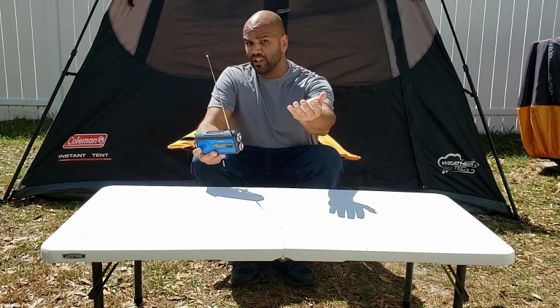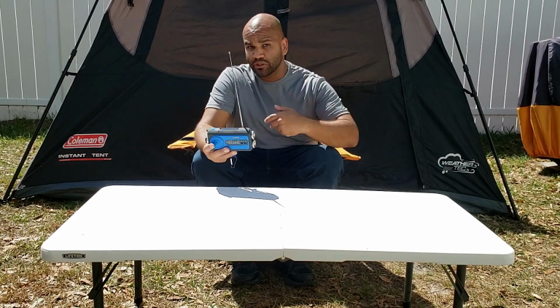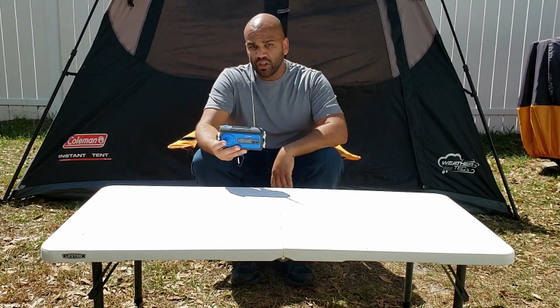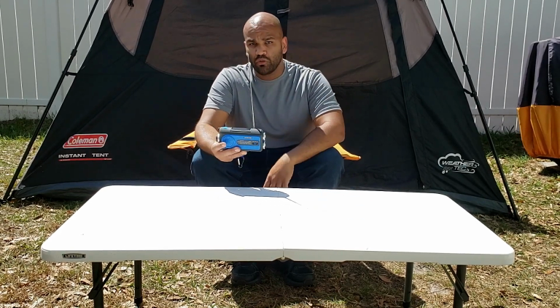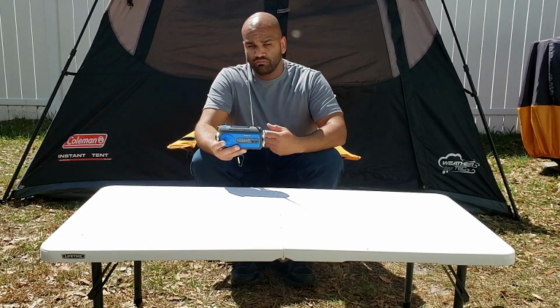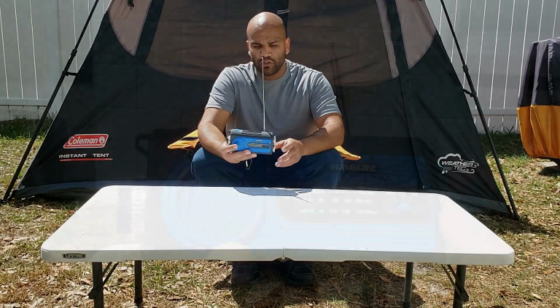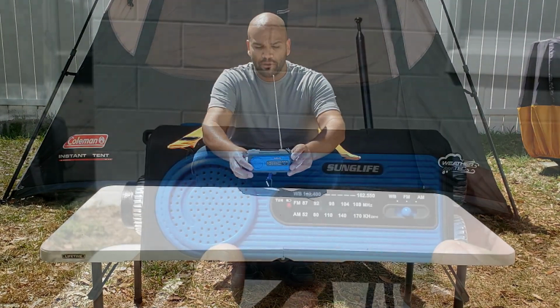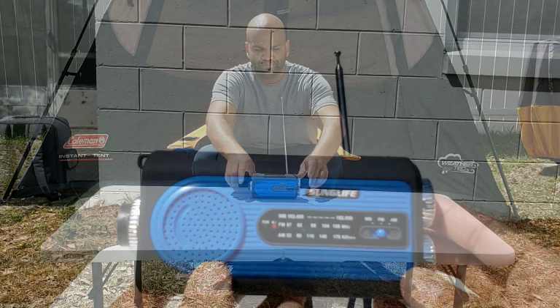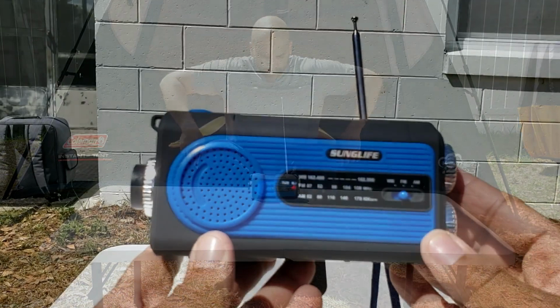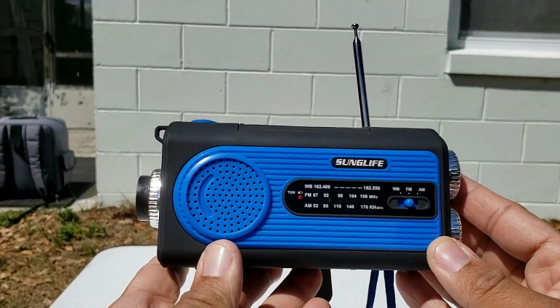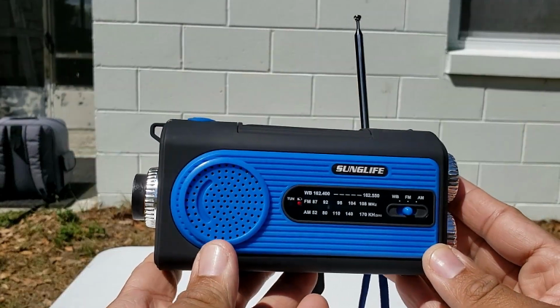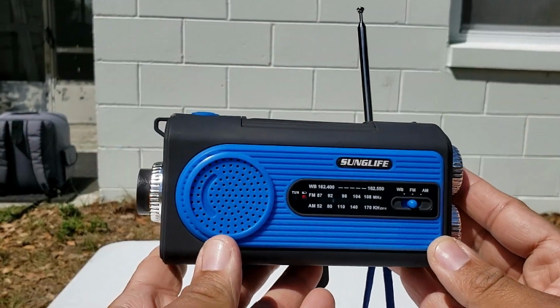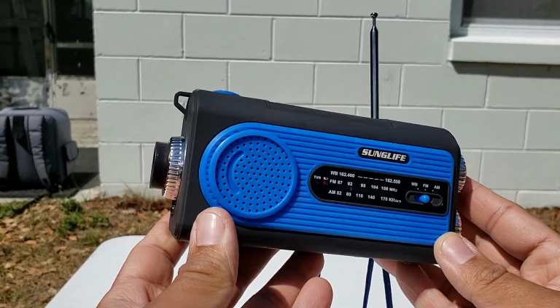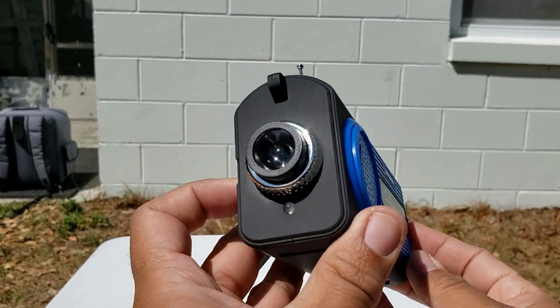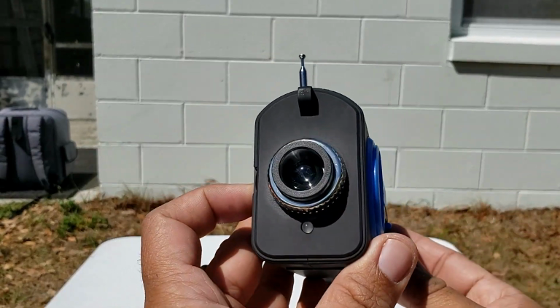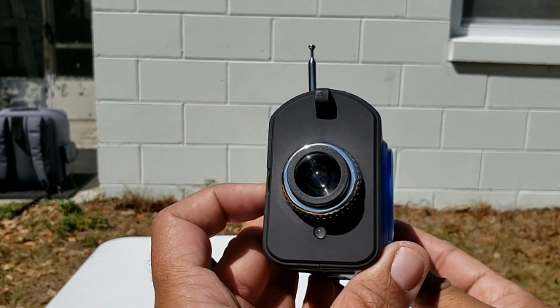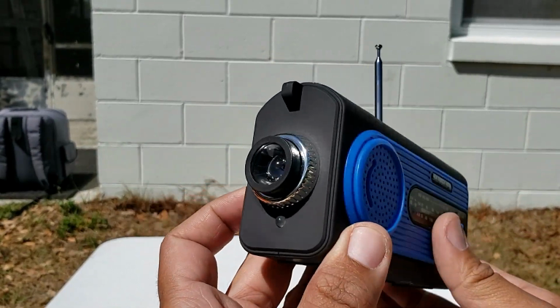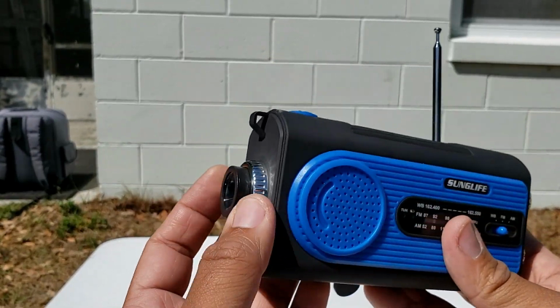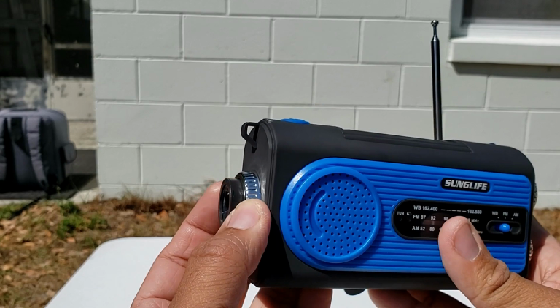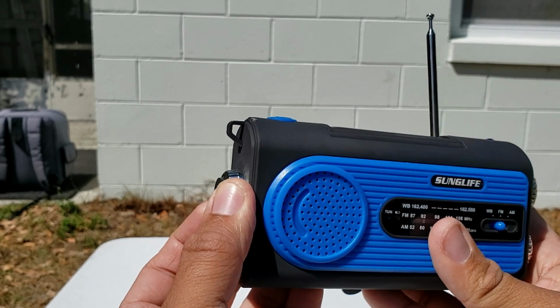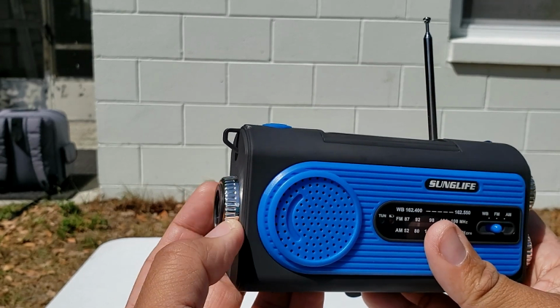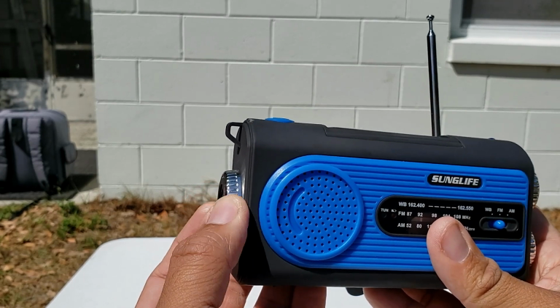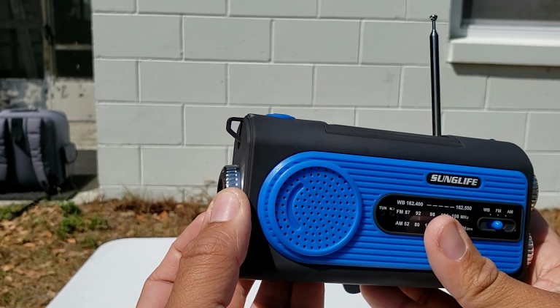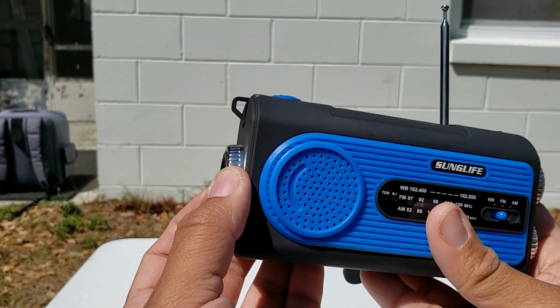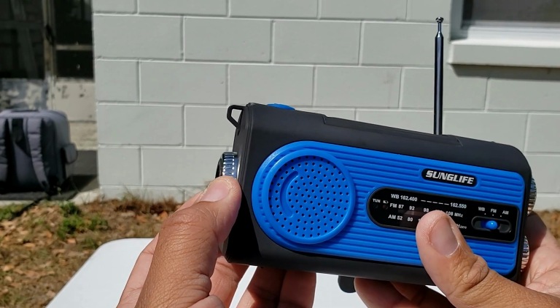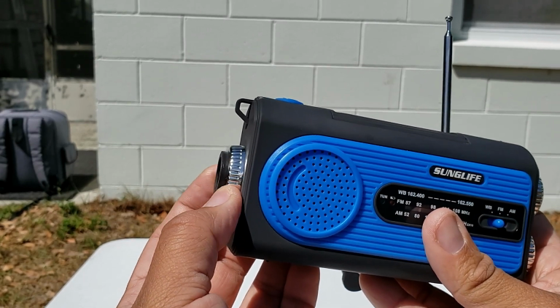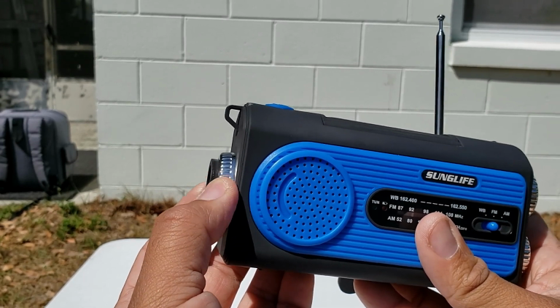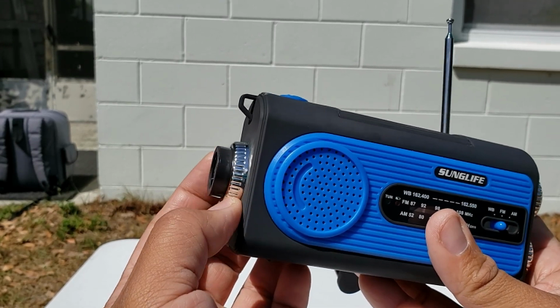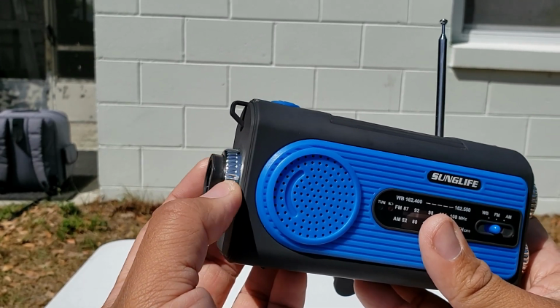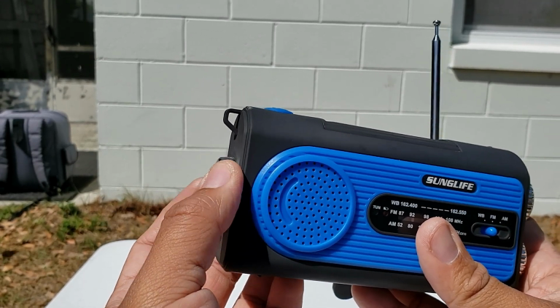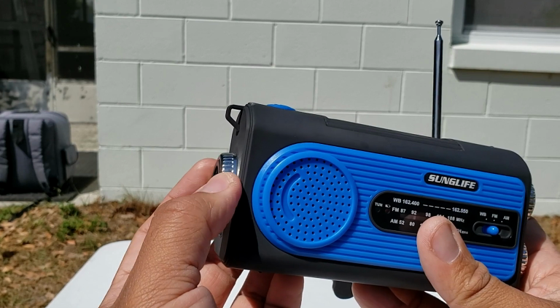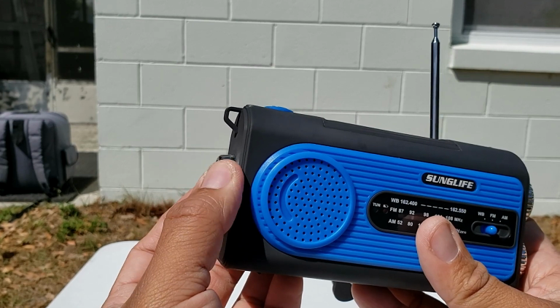Here is the radio up close. You get the flash out on the front, which can be adjusted — I'm going to be showing you guys how that works at nighttime, that's coming up later in the video.